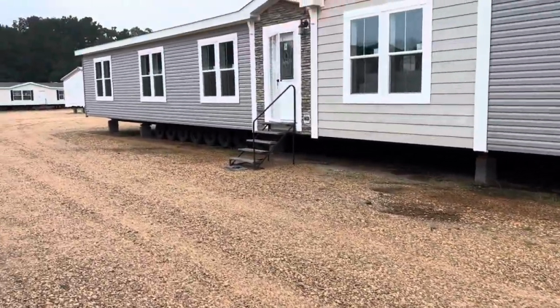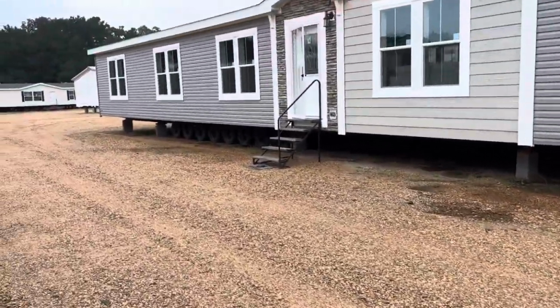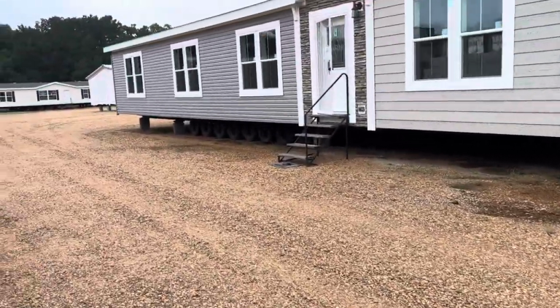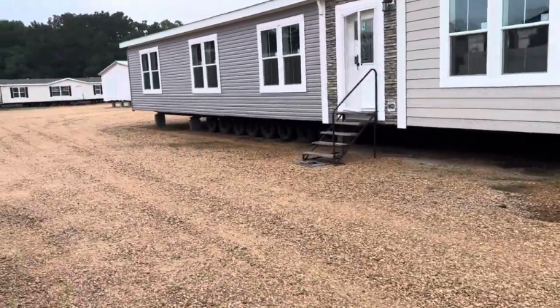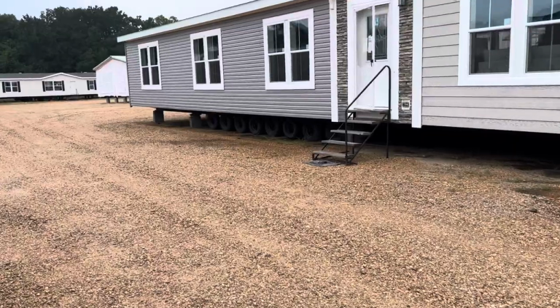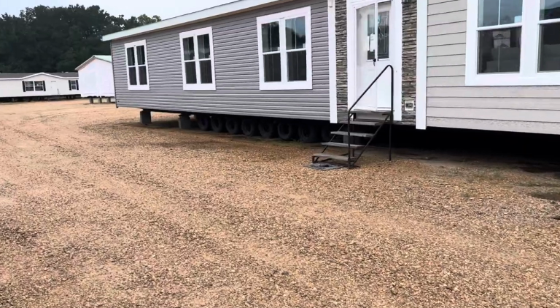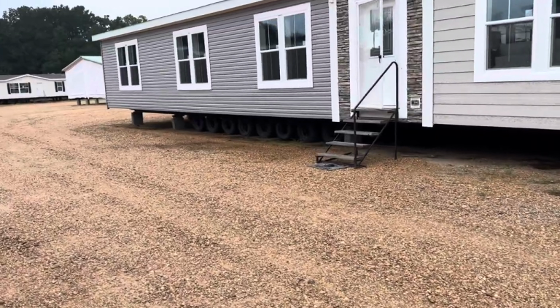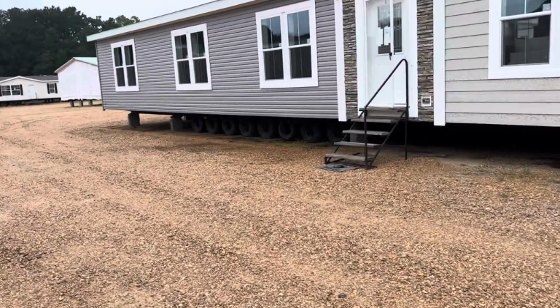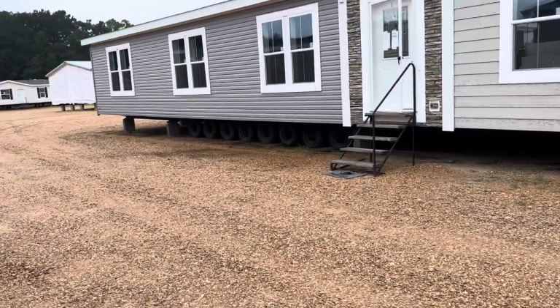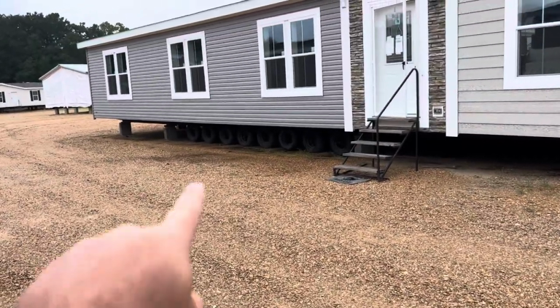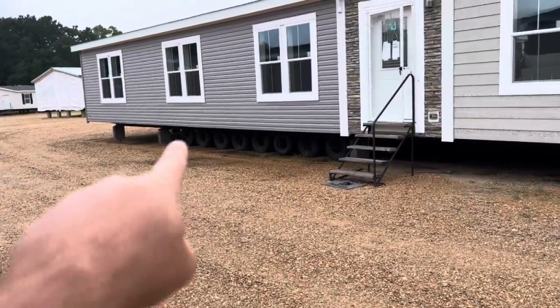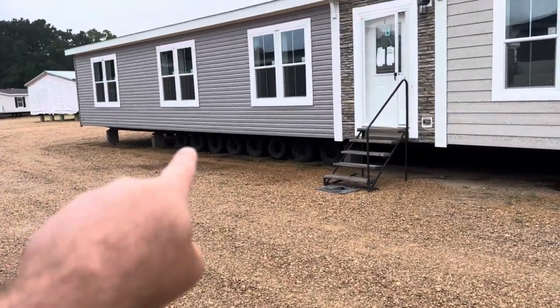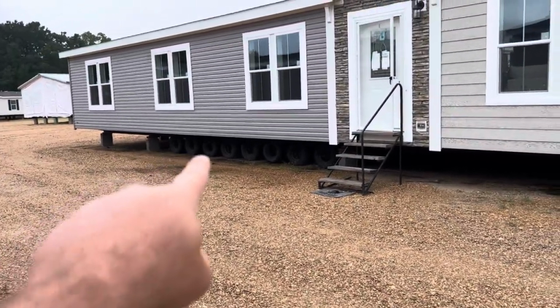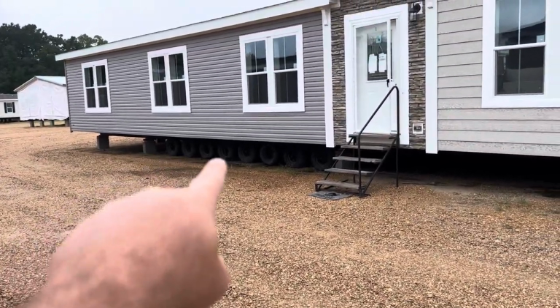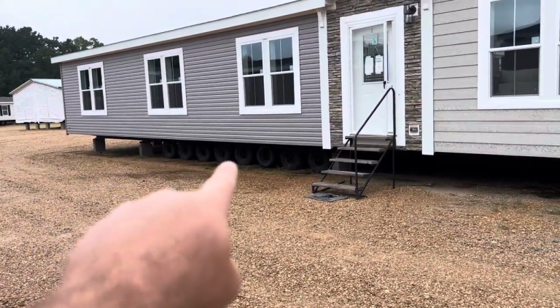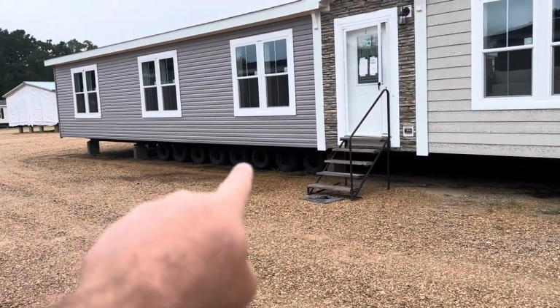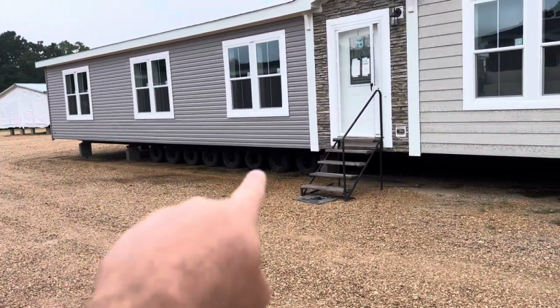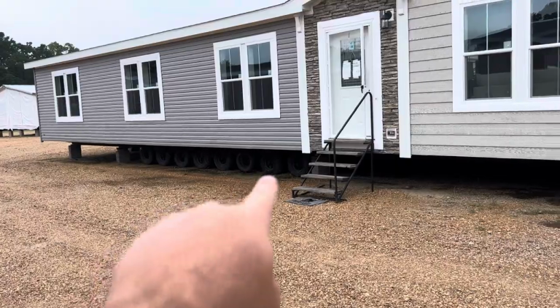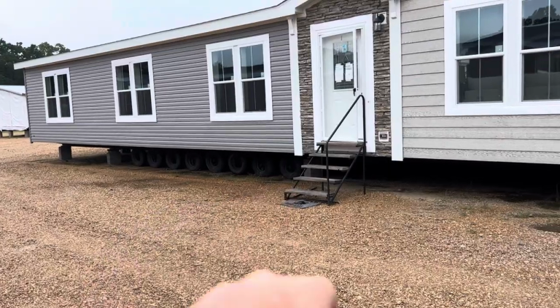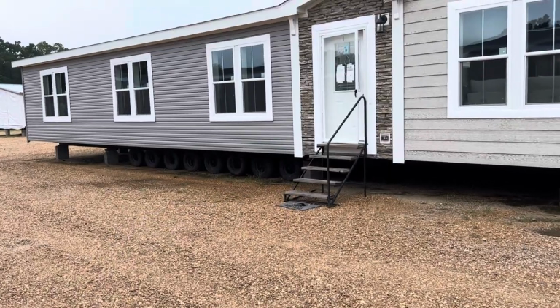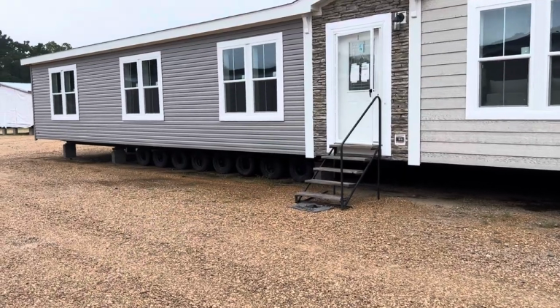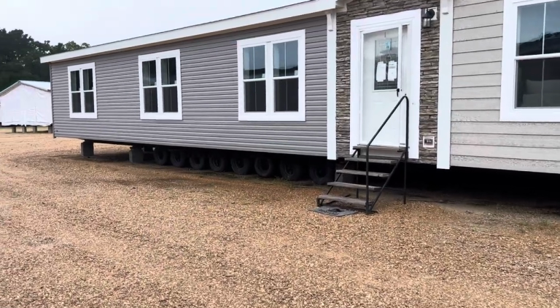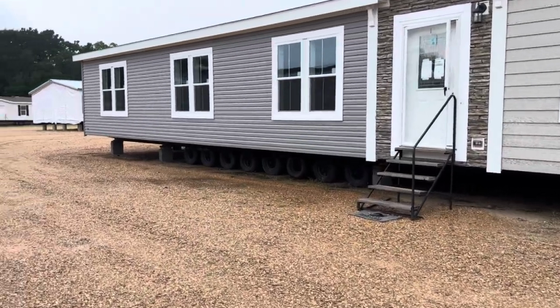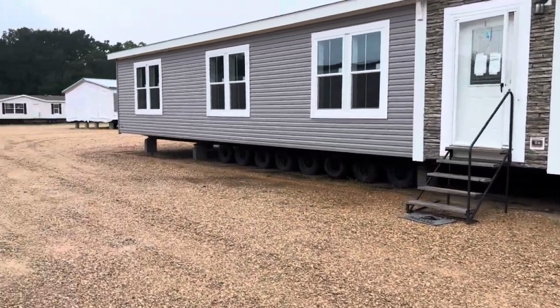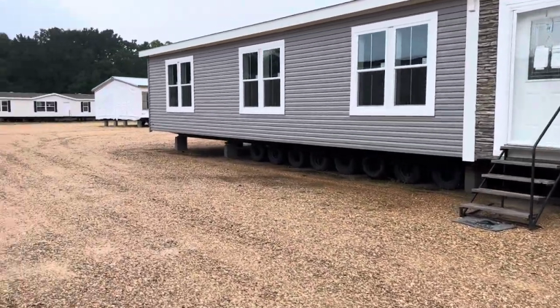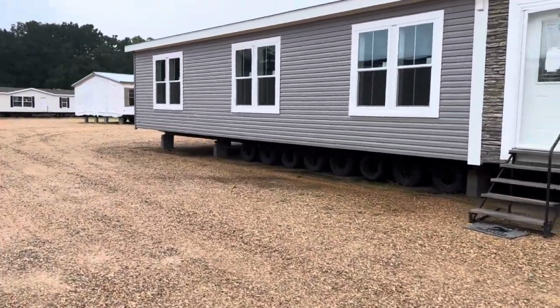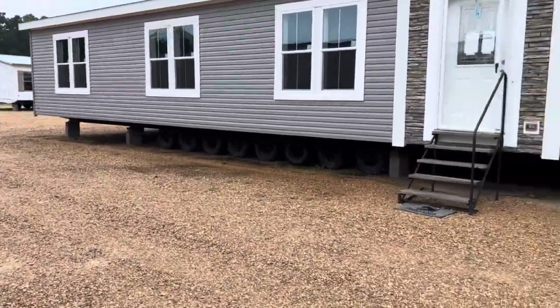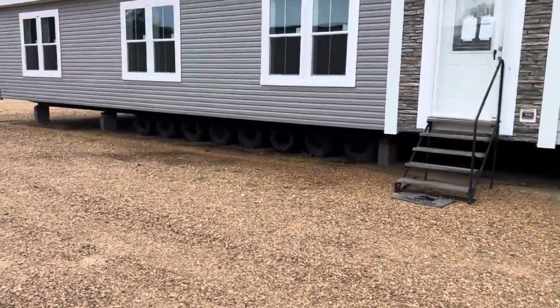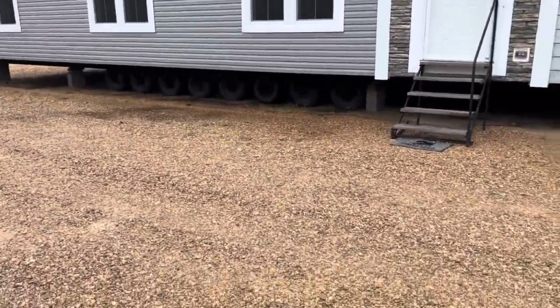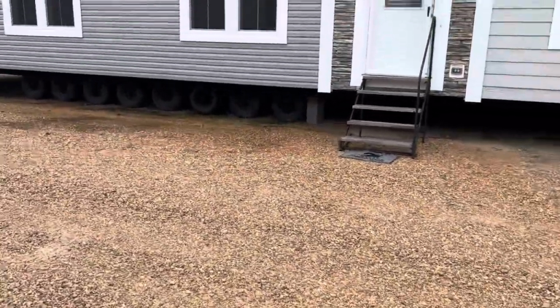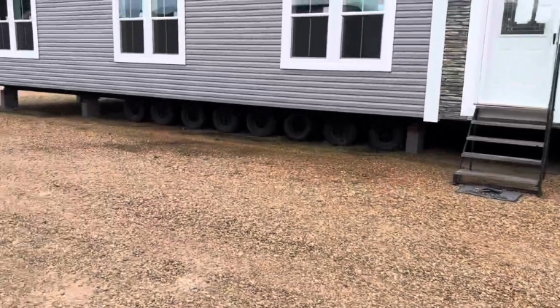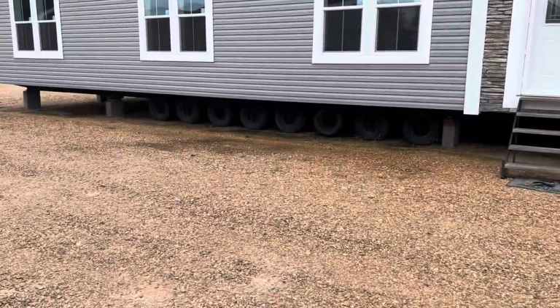This house right here, it's got eight axles. It's an 84-foot house. You know that house is going to be a heavy, heavy, well-built home.